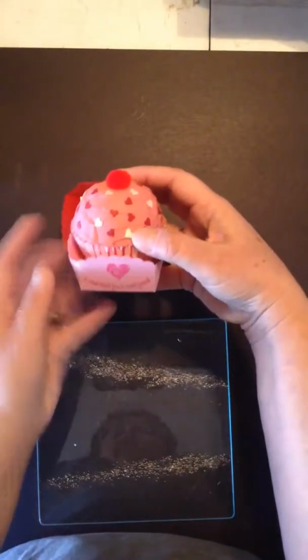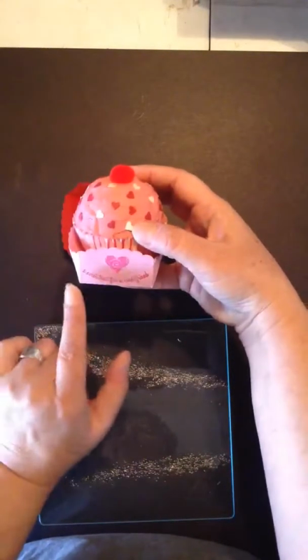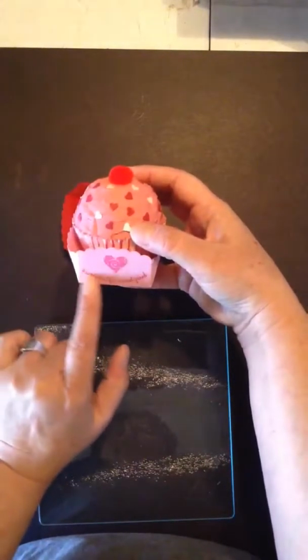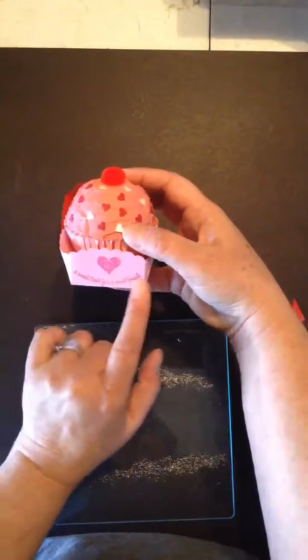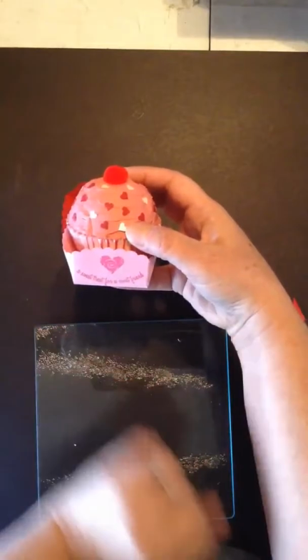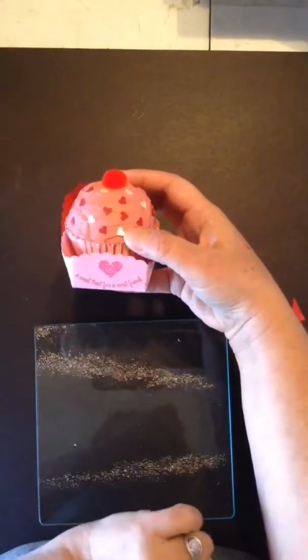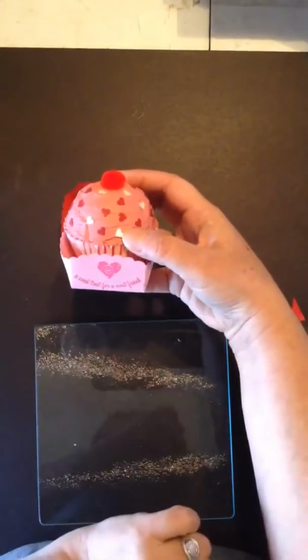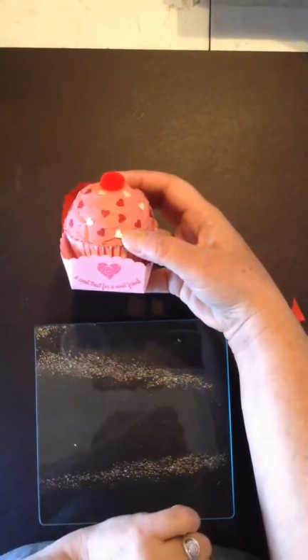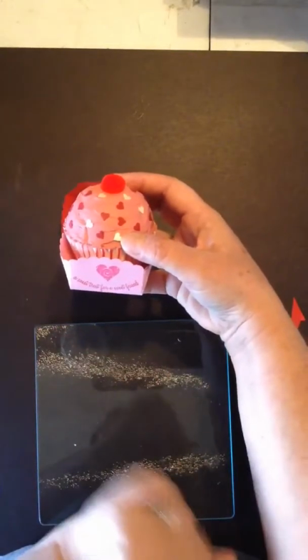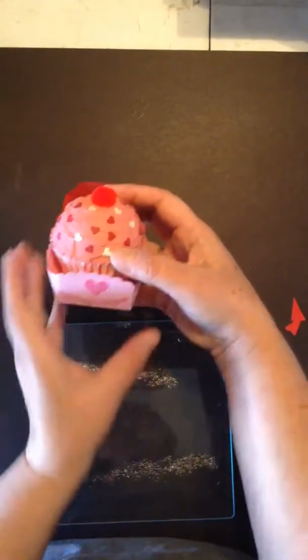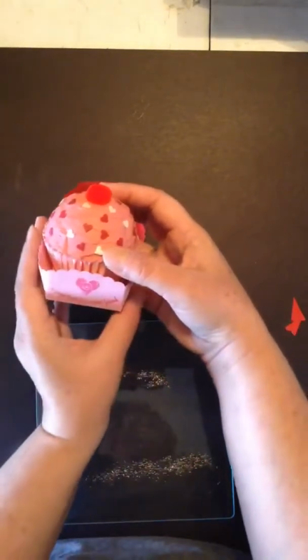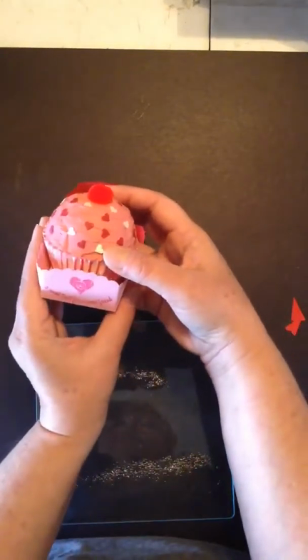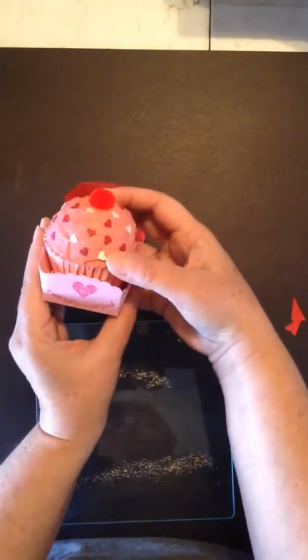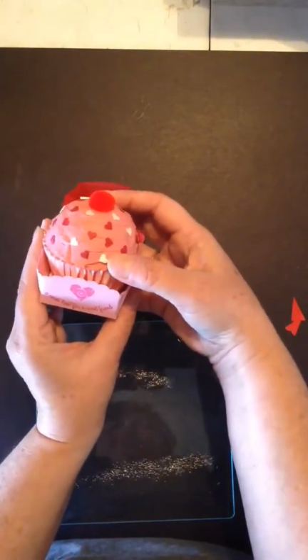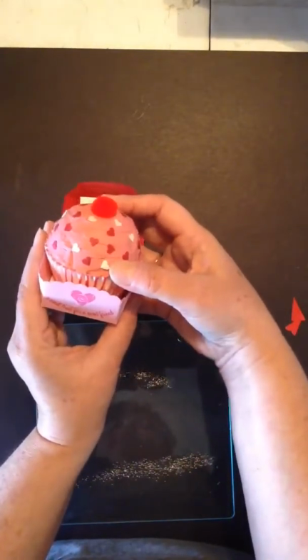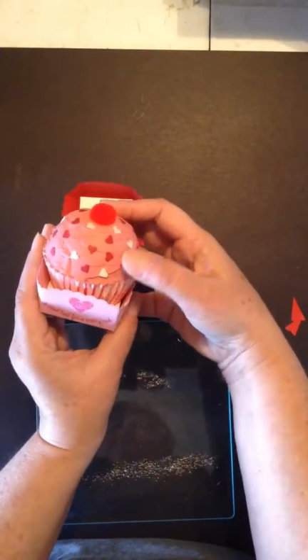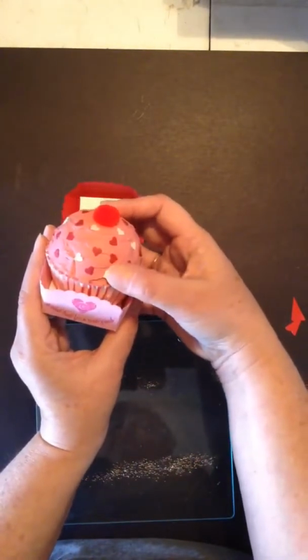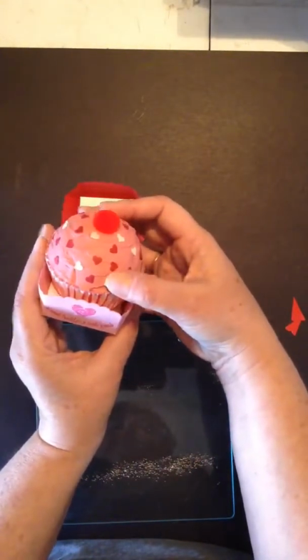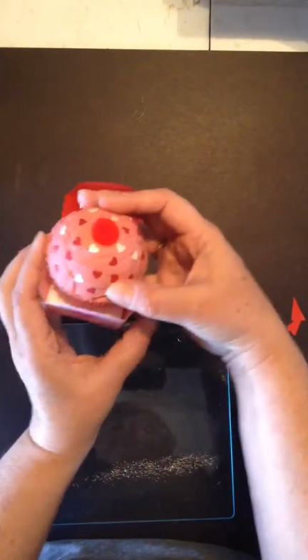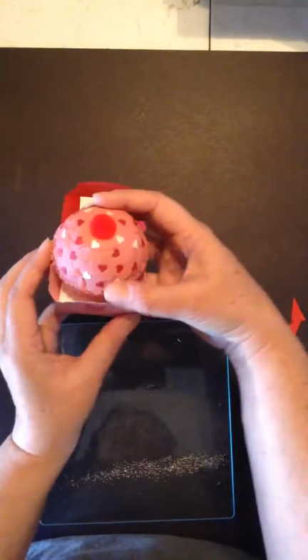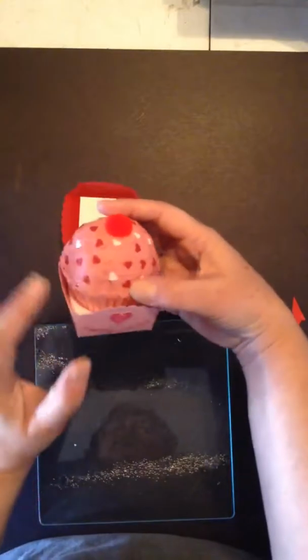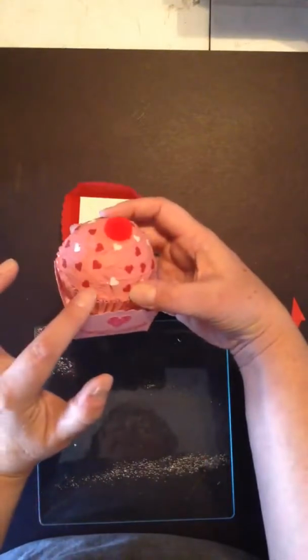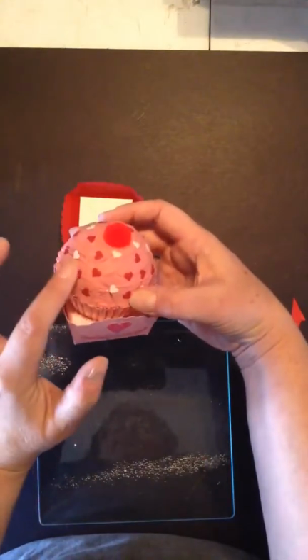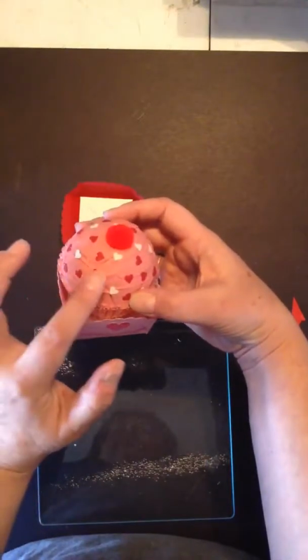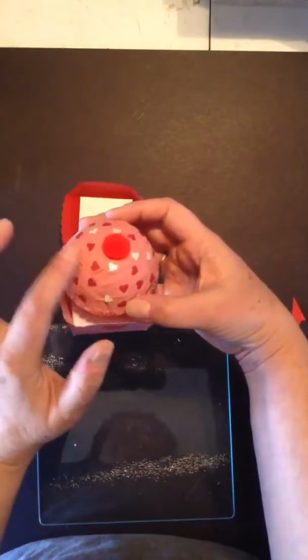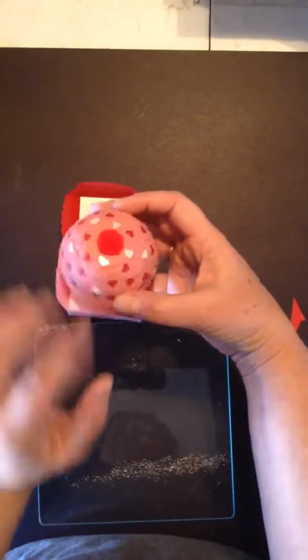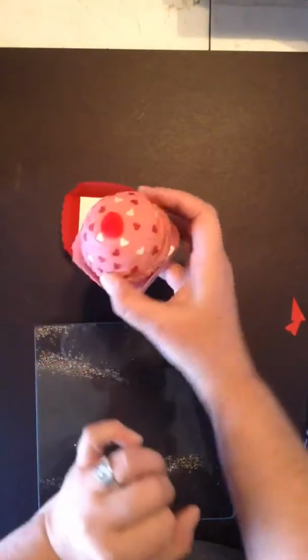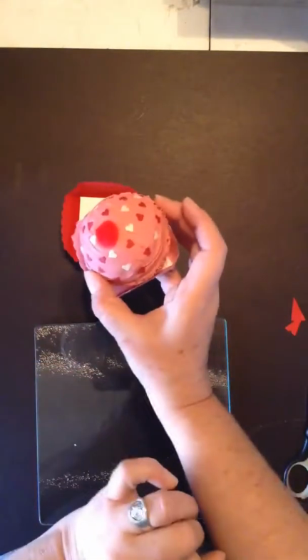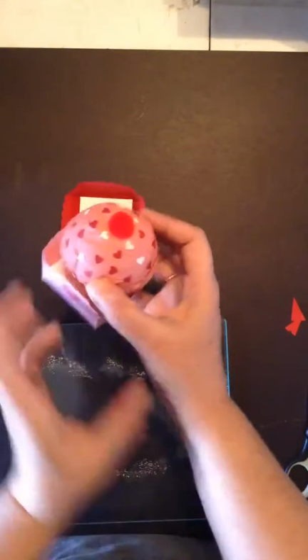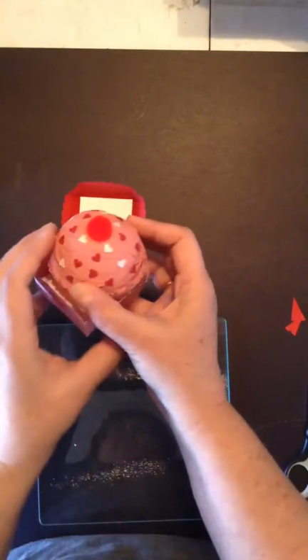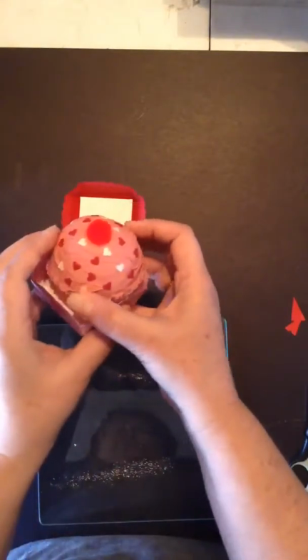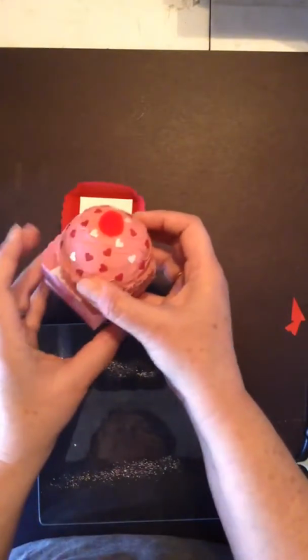I do have little stamps that match the curve of the Candy Box topper die — those will be under the same category. And I did use the little confetti hearts out of the die.